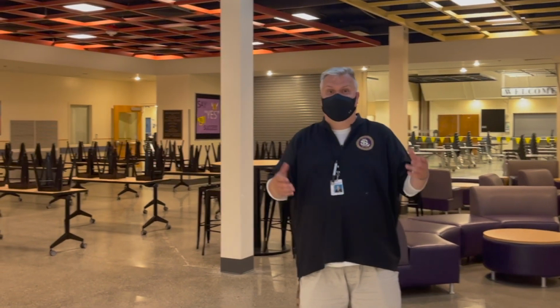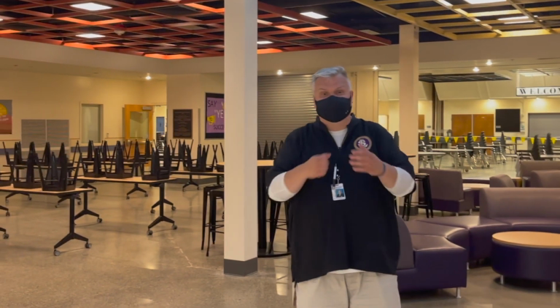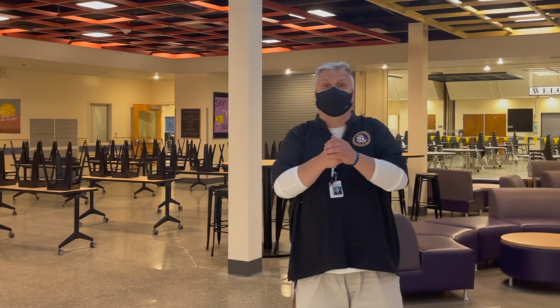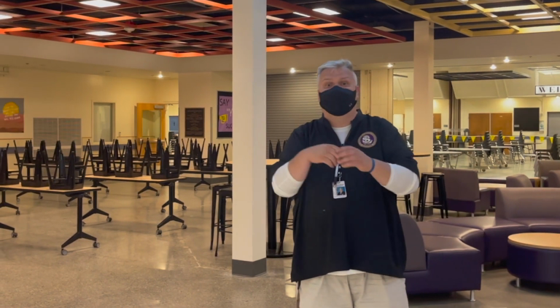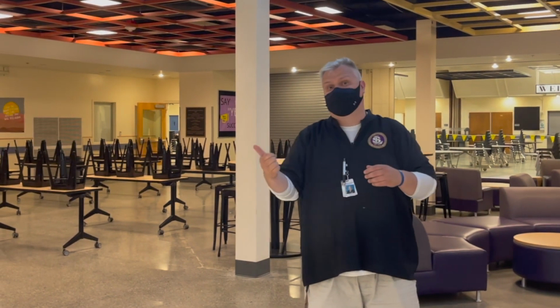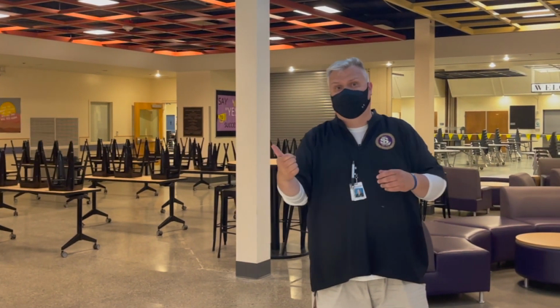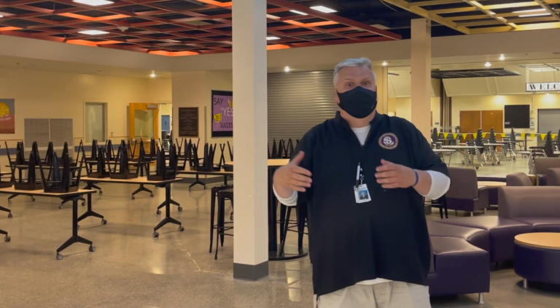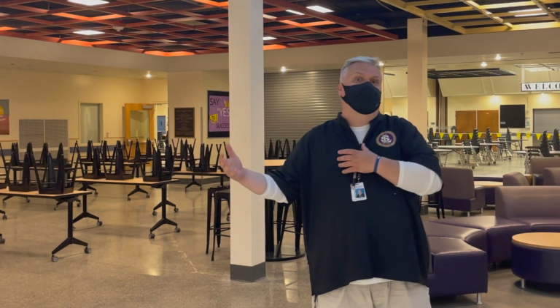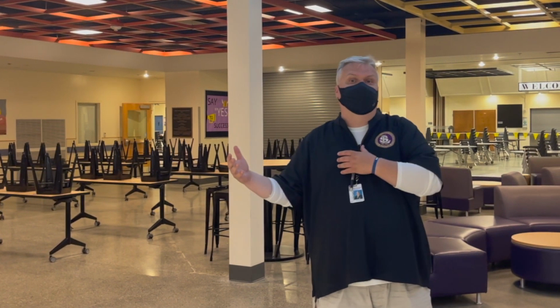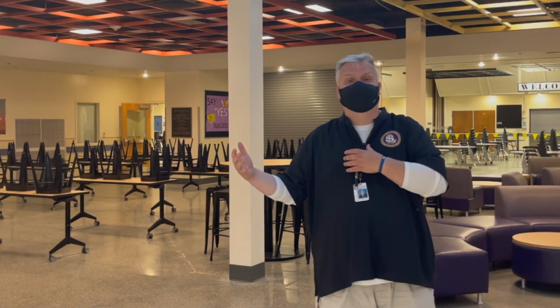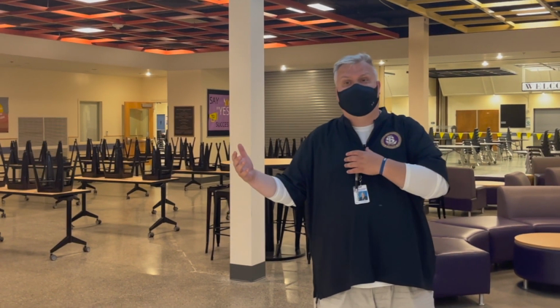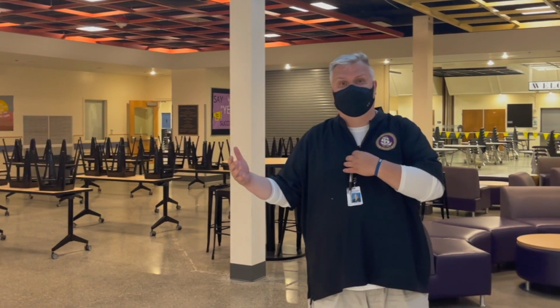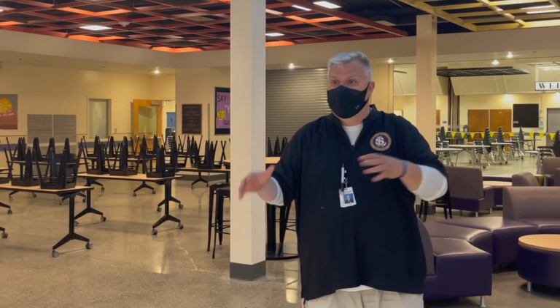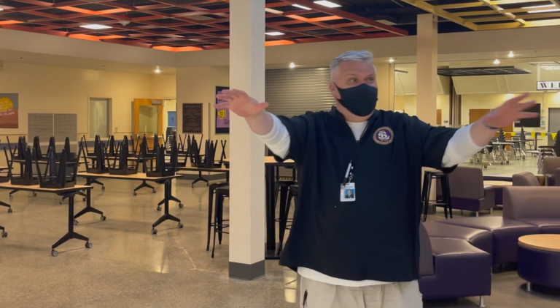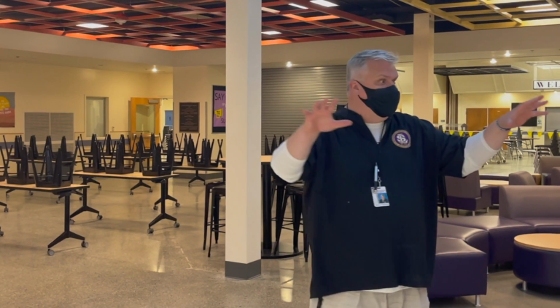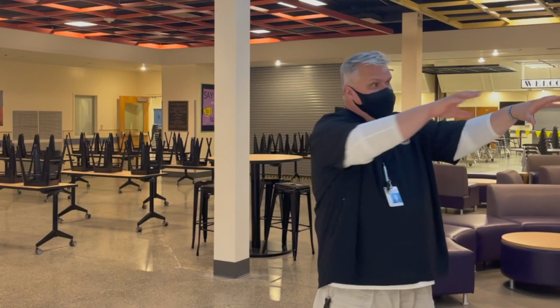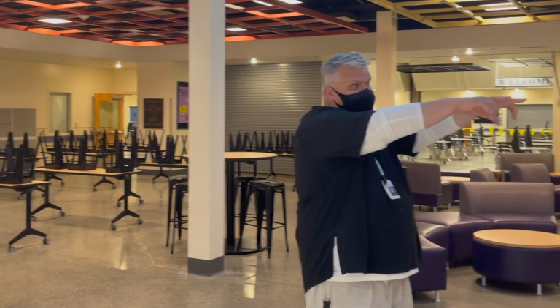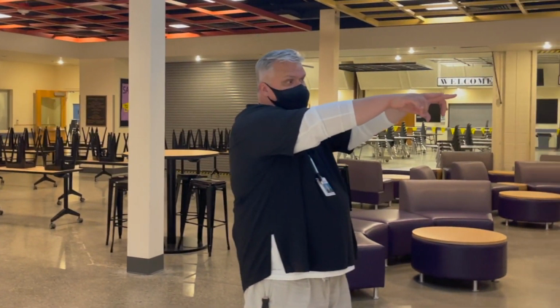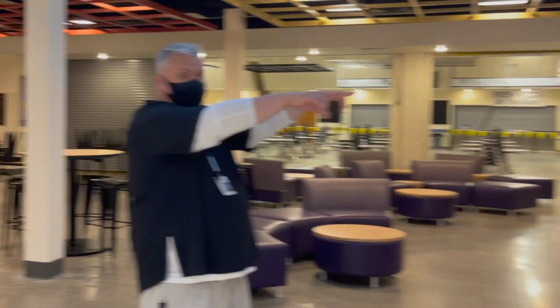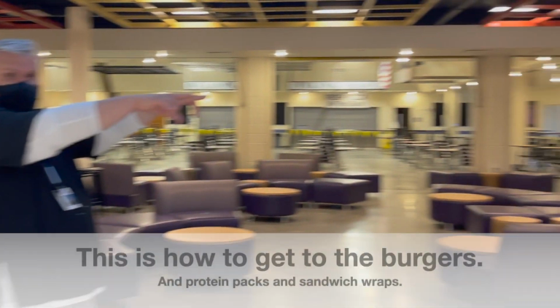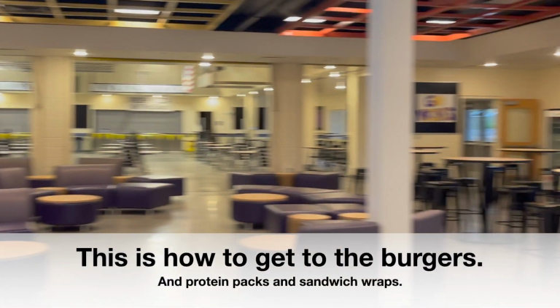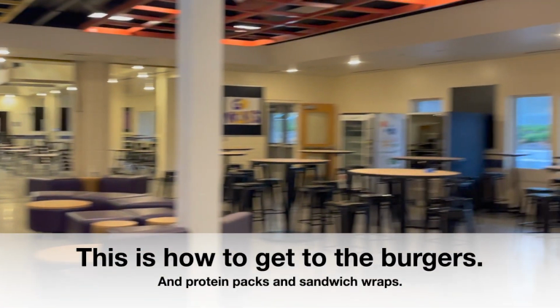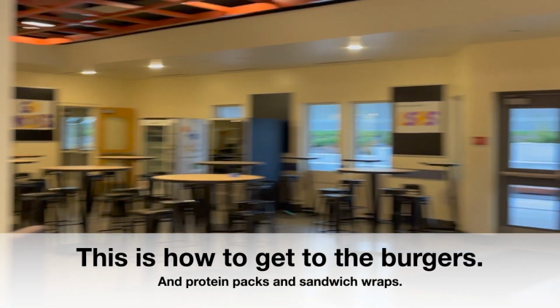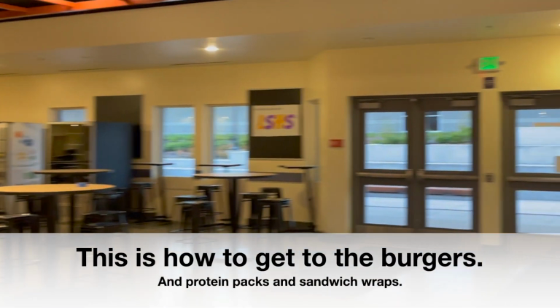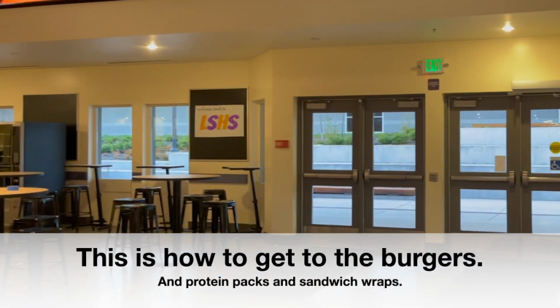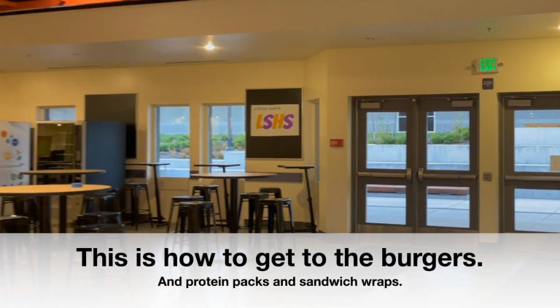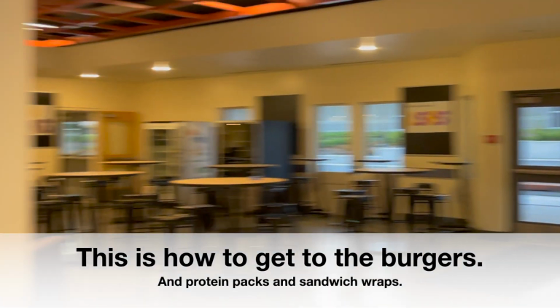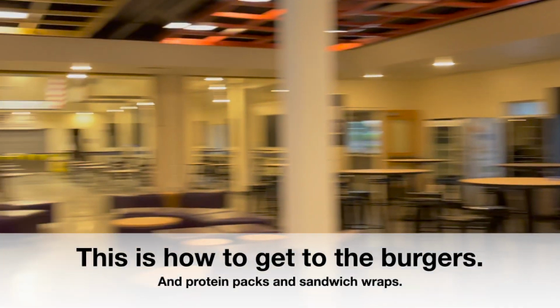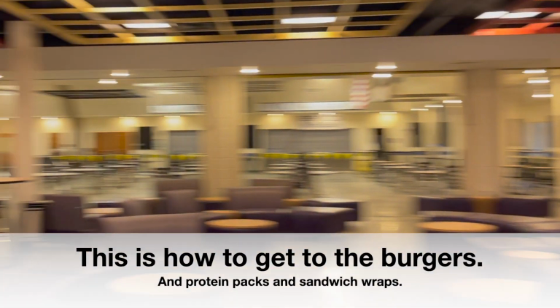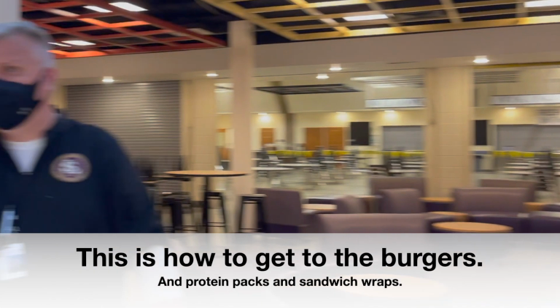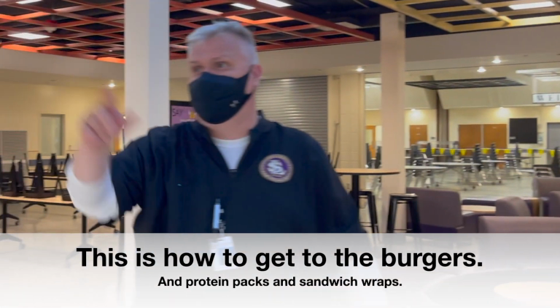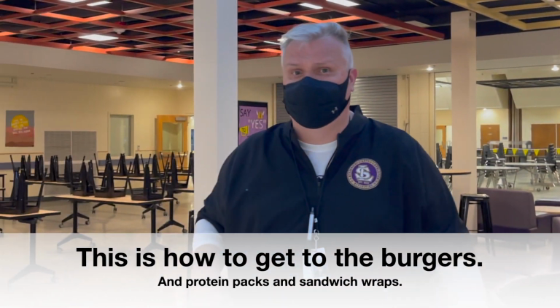Hey, what's up Vikings. Let's look at if you want a burger or if you want the protein pack from the deli. You're going to come in these doors here — if you're coming from the north, maybe you're coming from East Hall, coming down the learning stairs back behind where Mr. Alderson is filming.